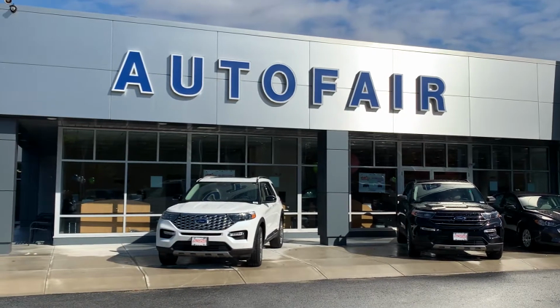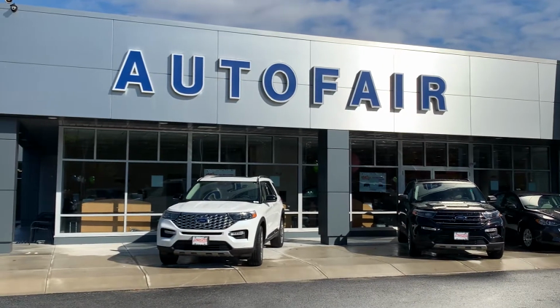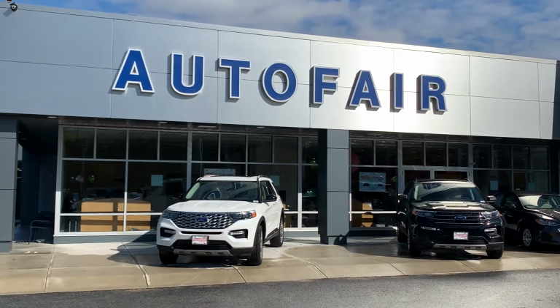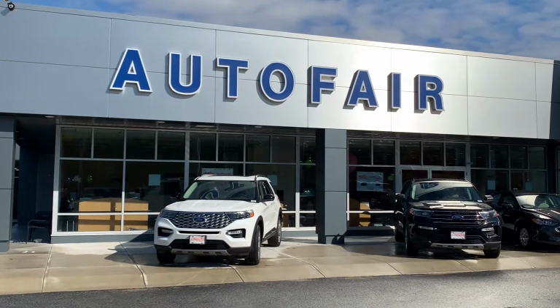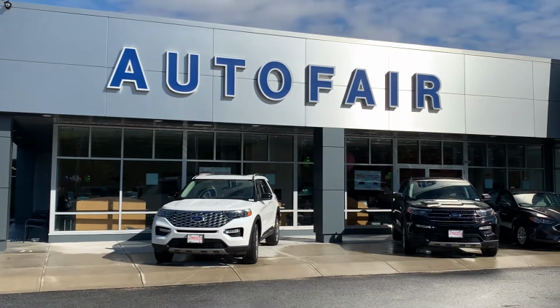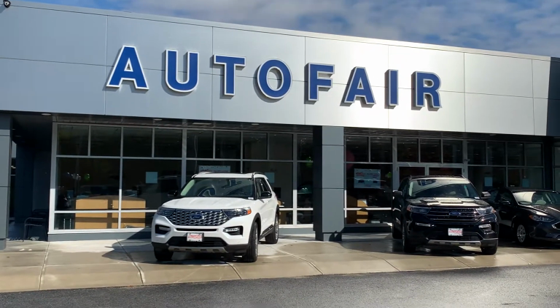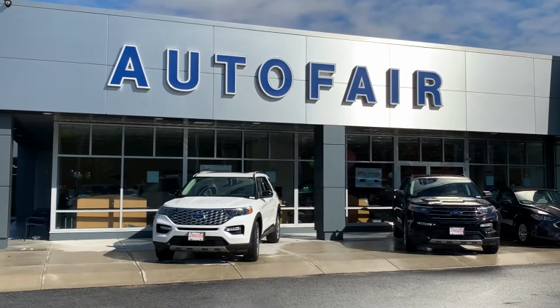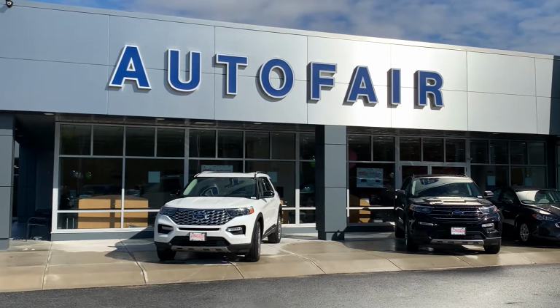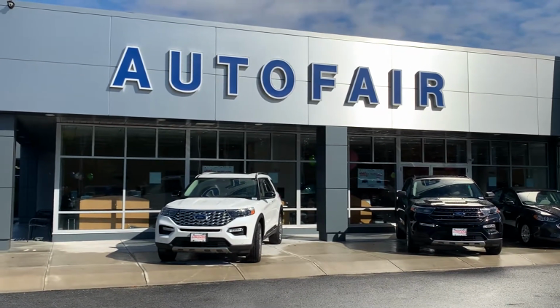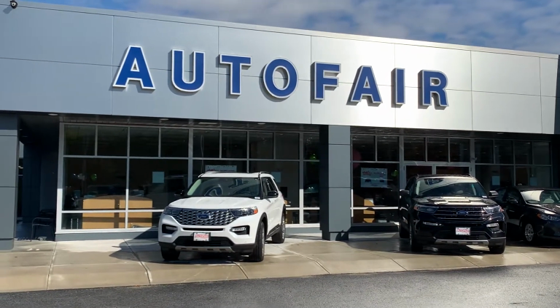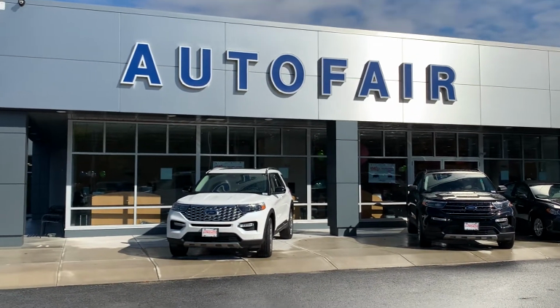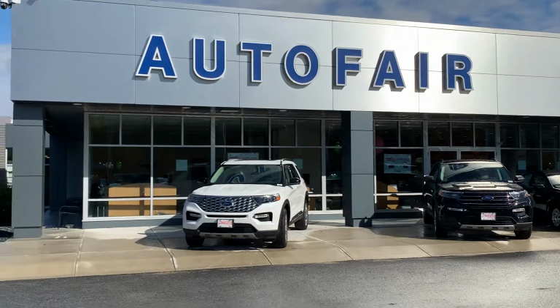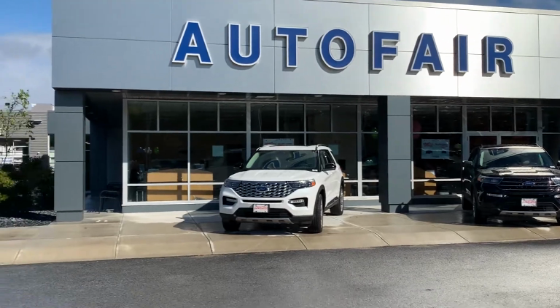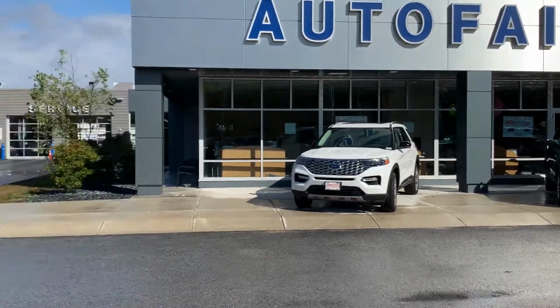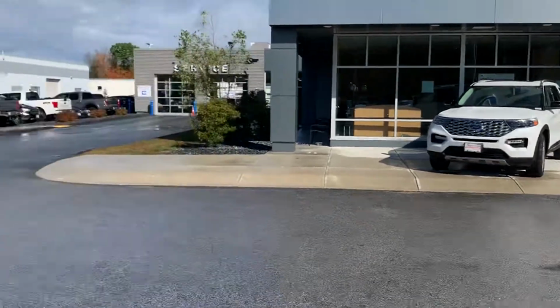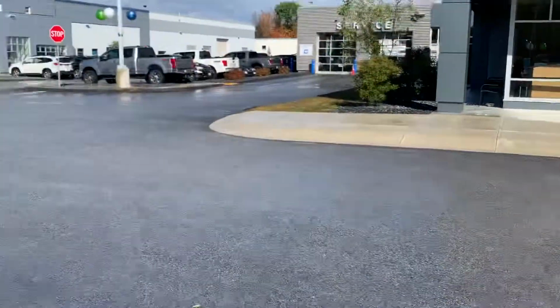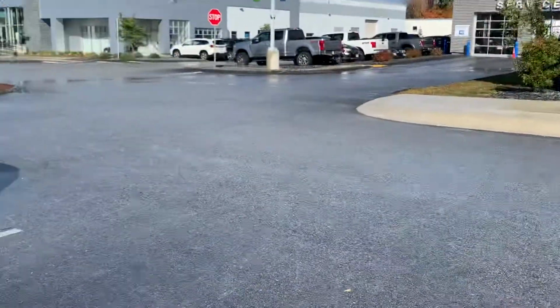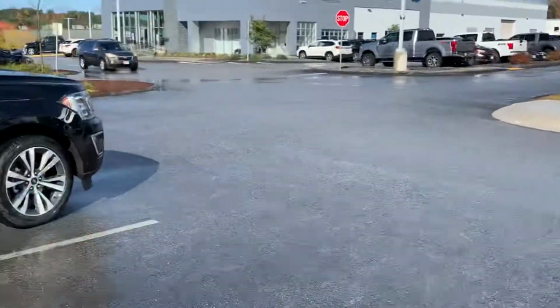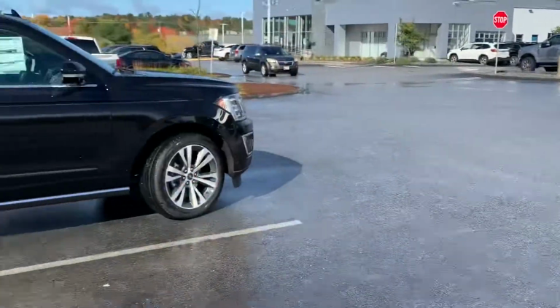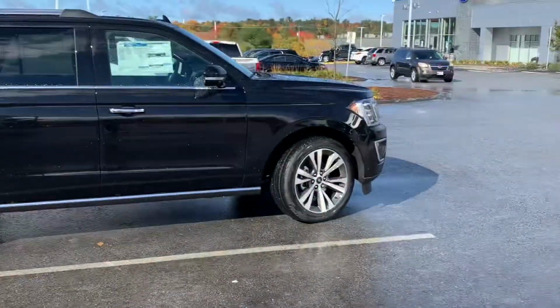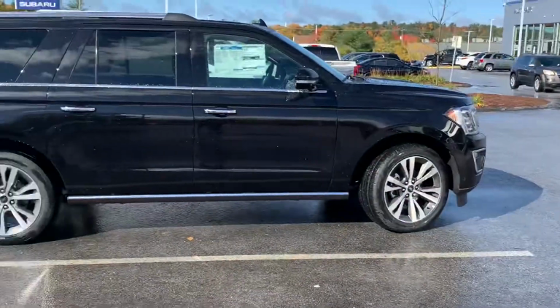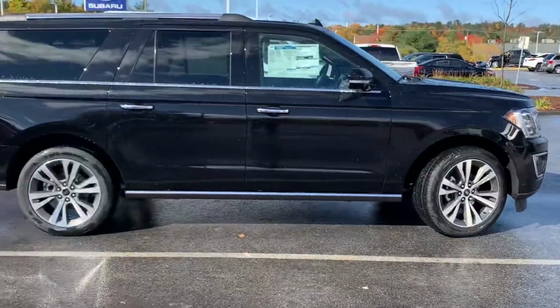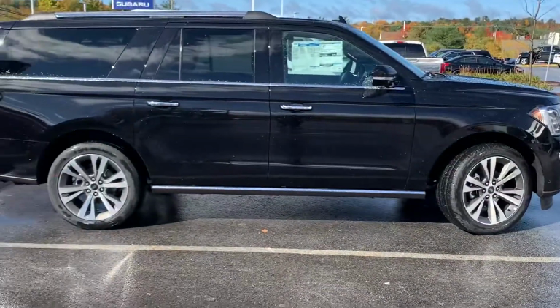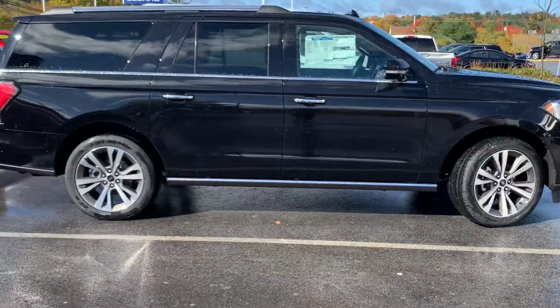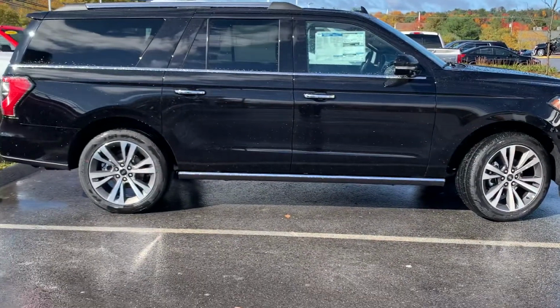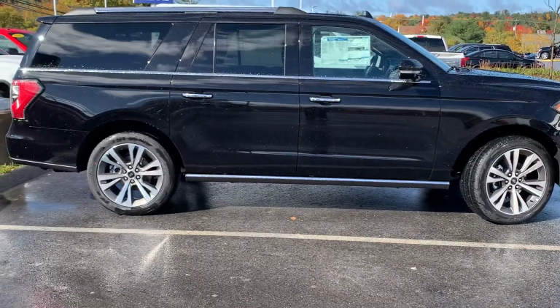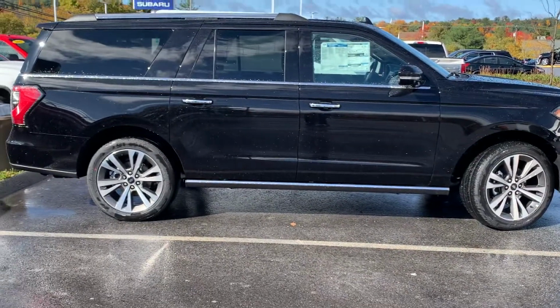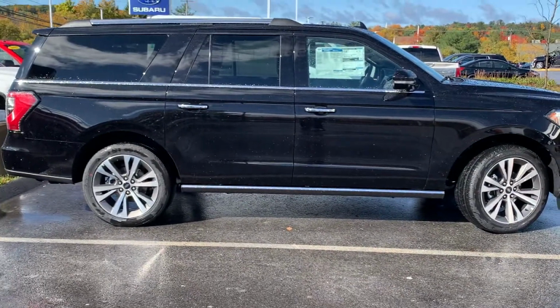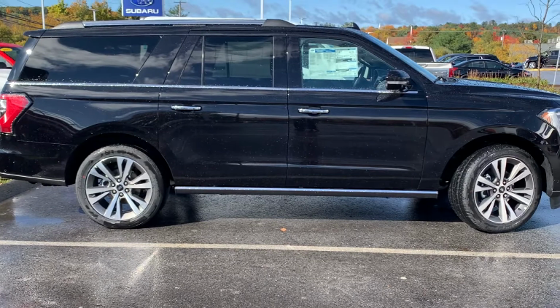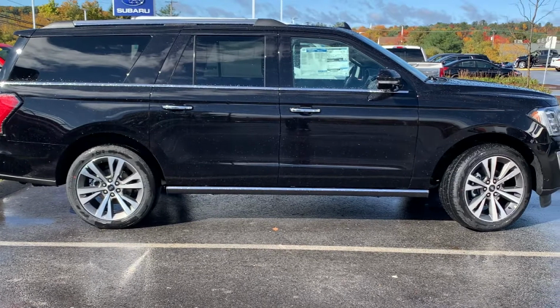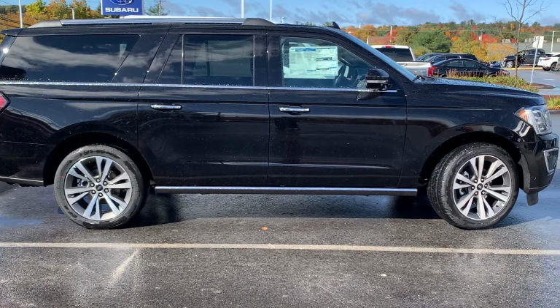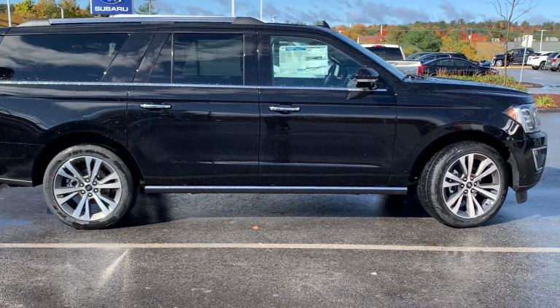Hello Norm, my name is Arjon. I'm one of the product specialists here at AutoFair Ford in Haverhill. Here is the 2020 Expedition Max Limited that you are interested in.